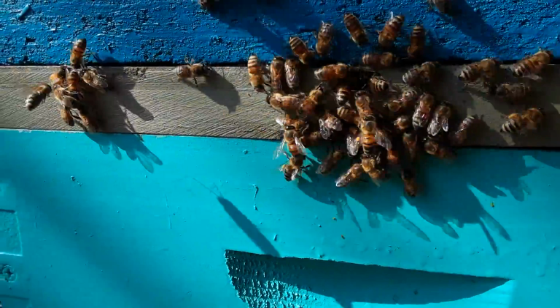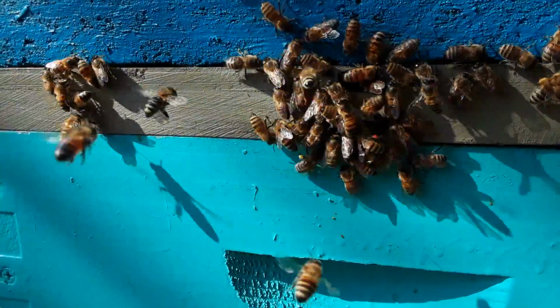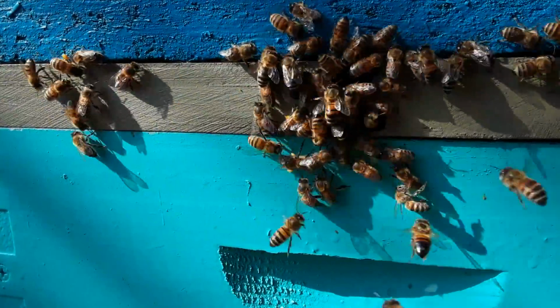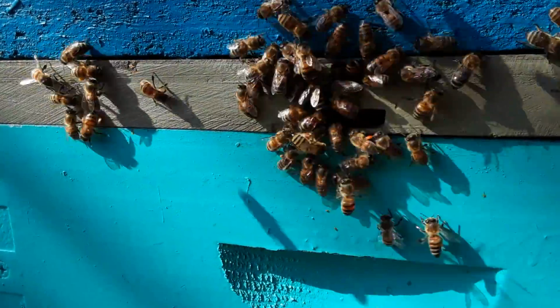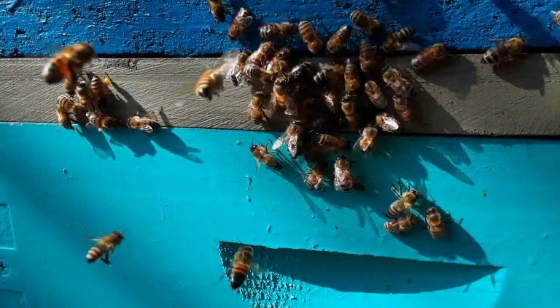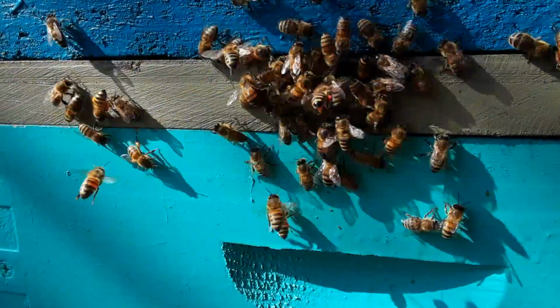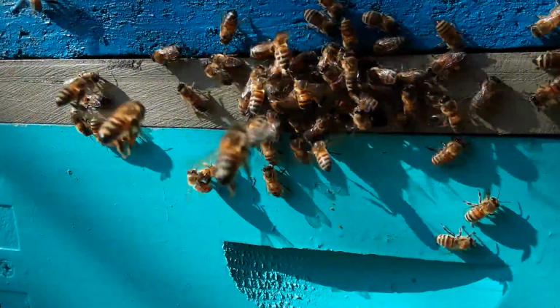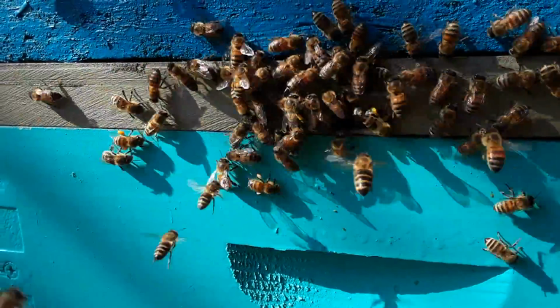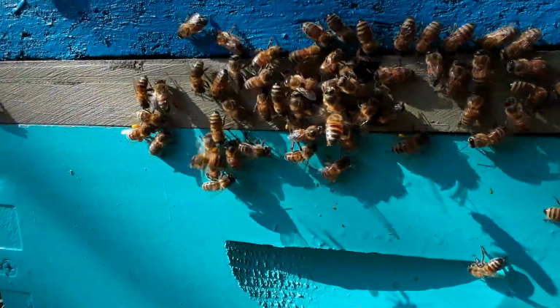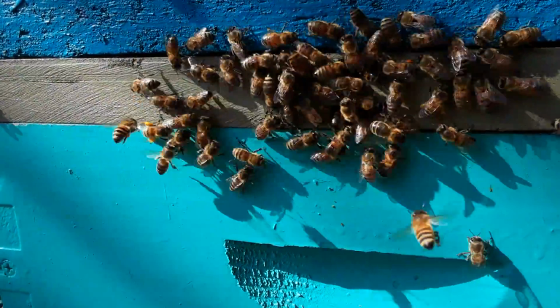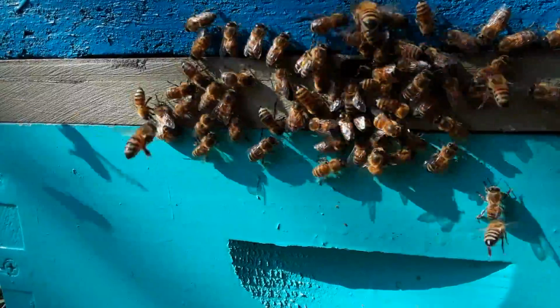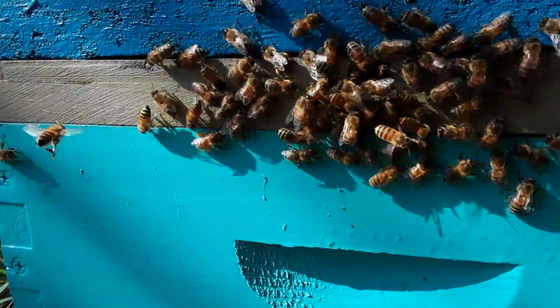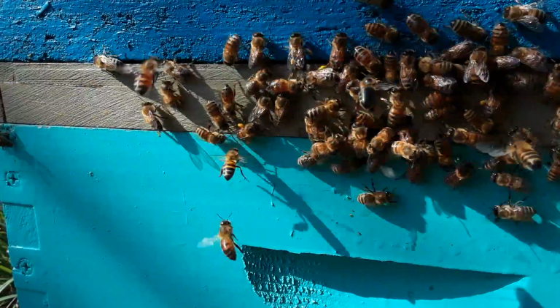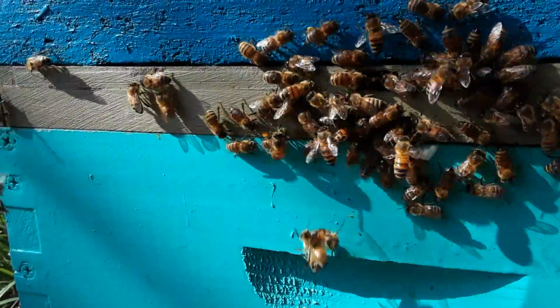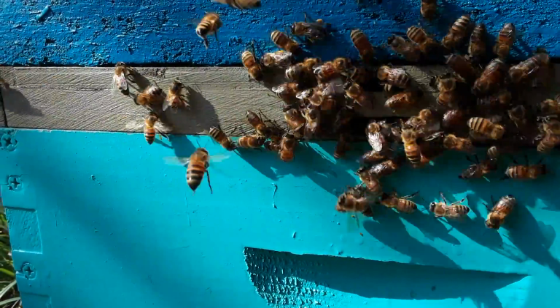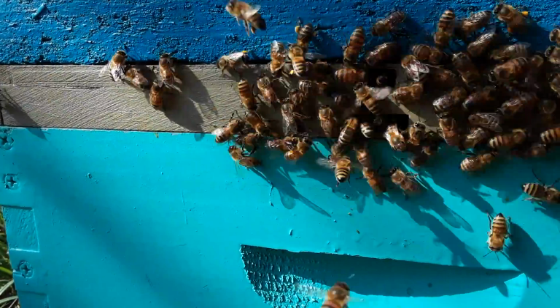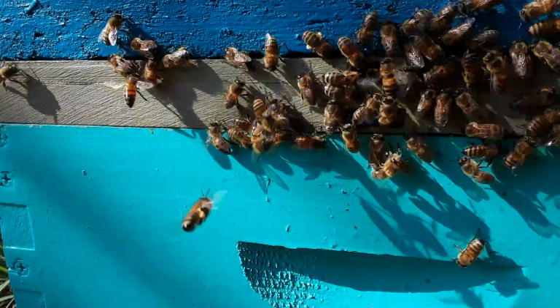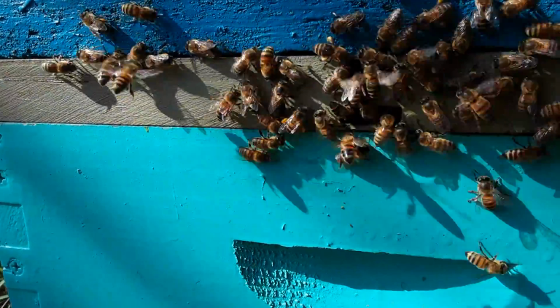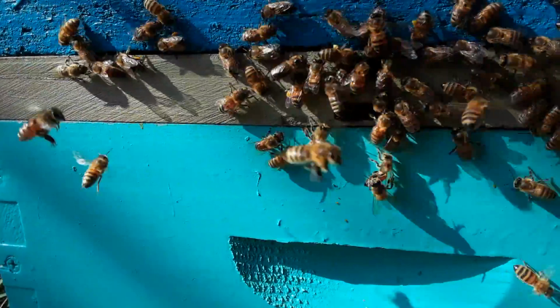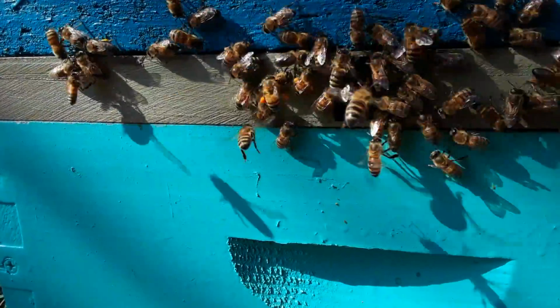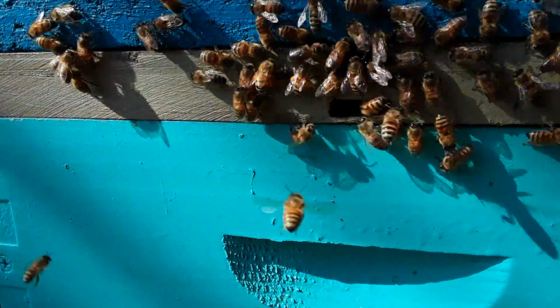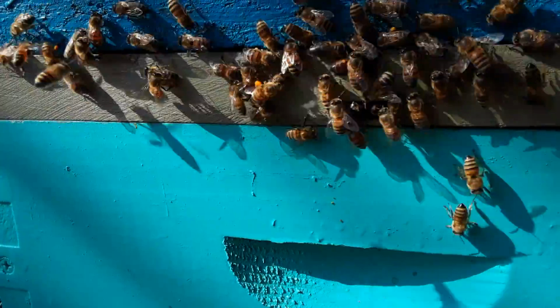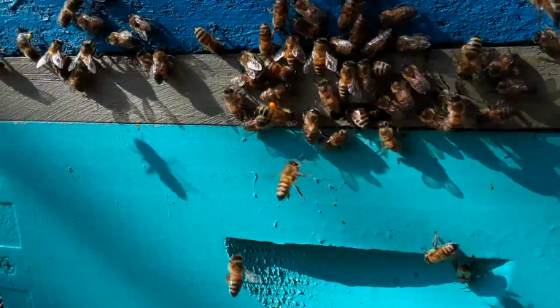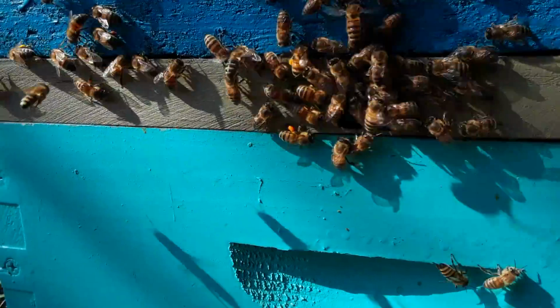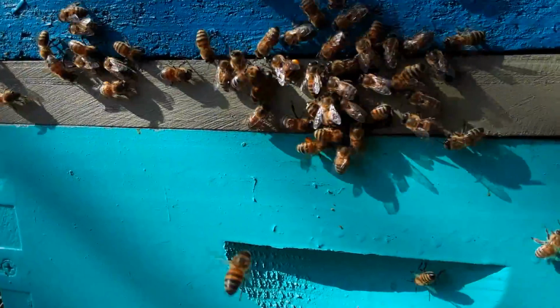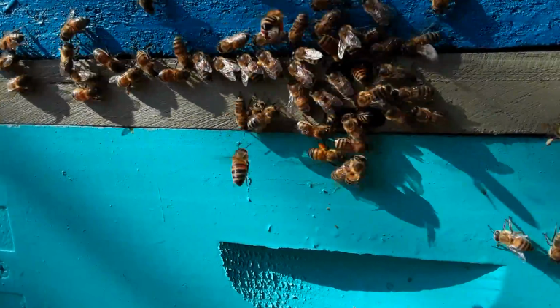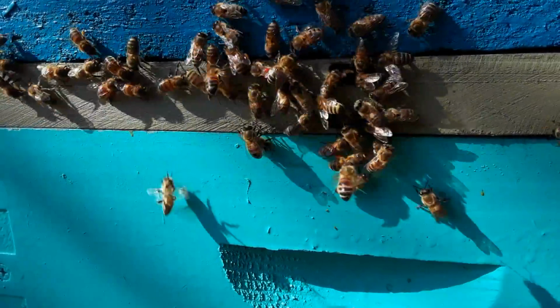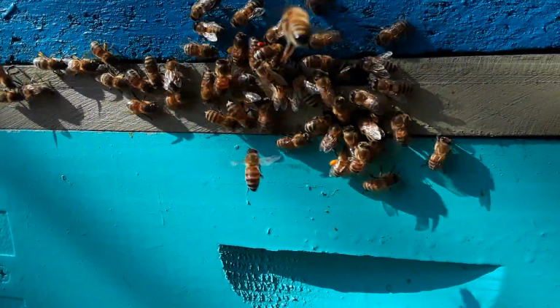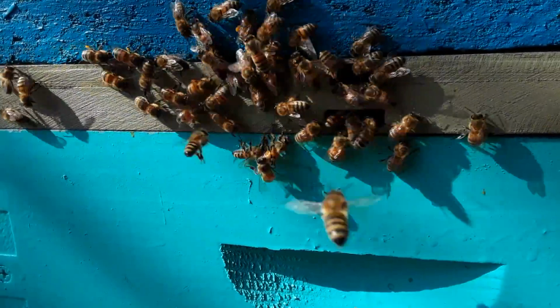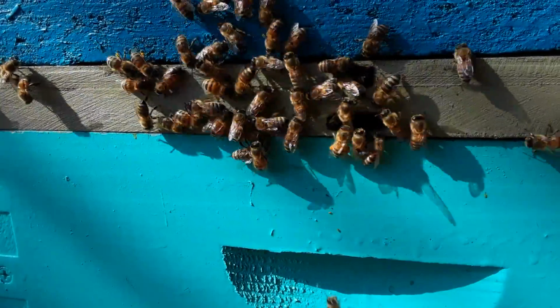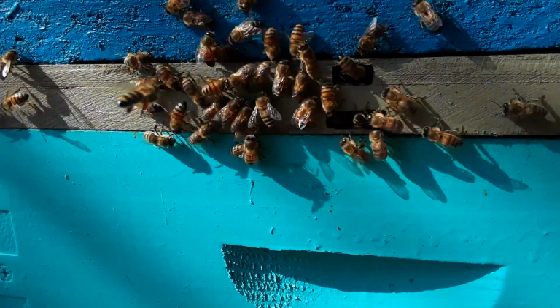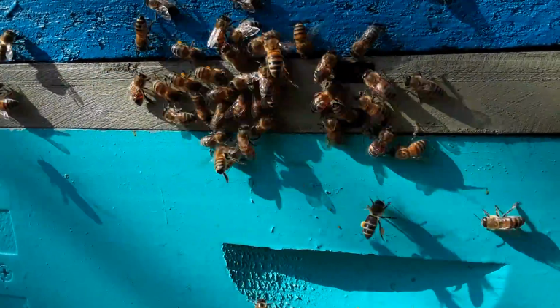They start making brood like crazy, and then they end up starving. So all you can do is feed them pollen, and these guys certainly have enough syrup, but I can see them being short on pollen.